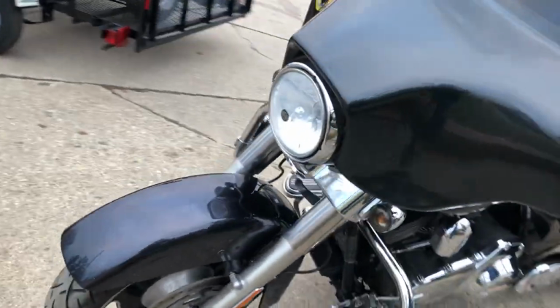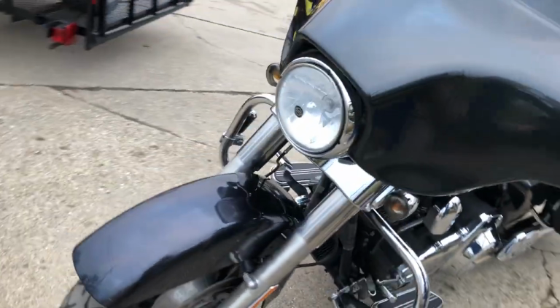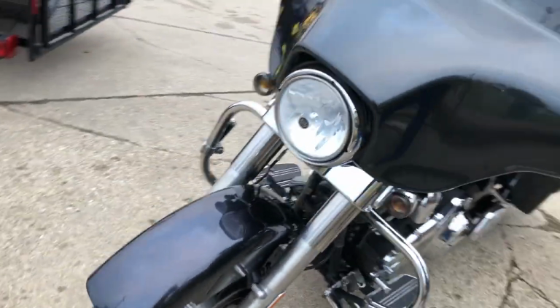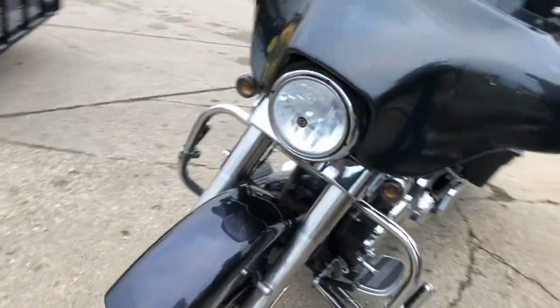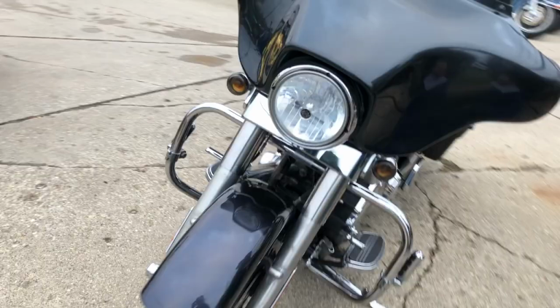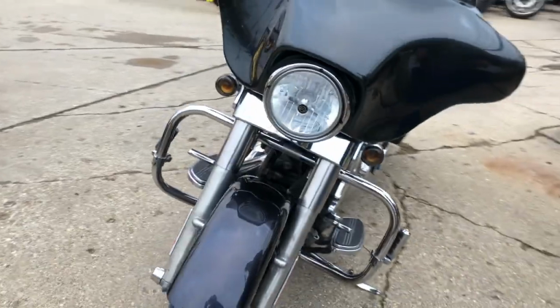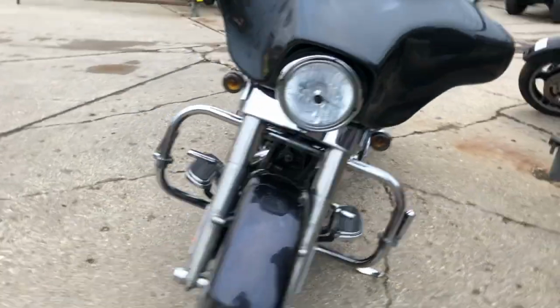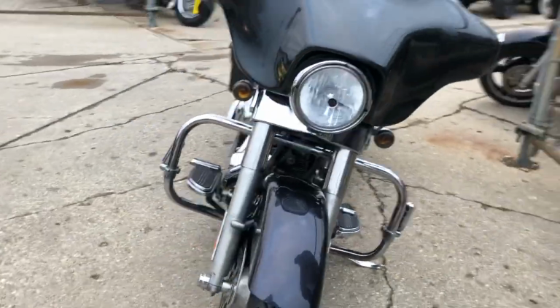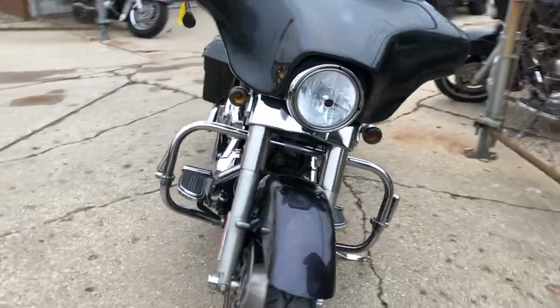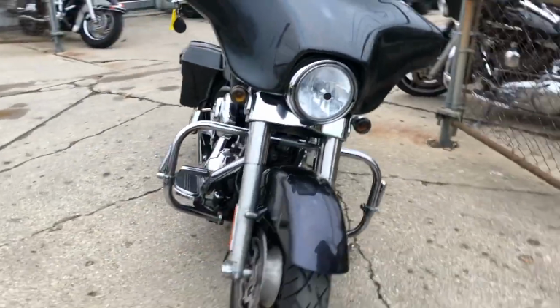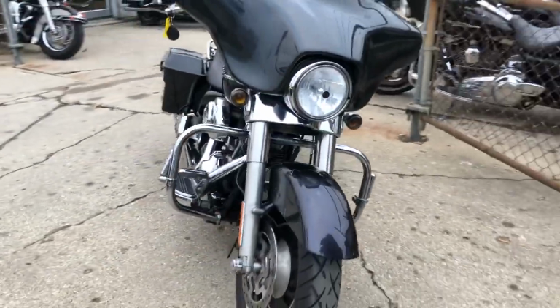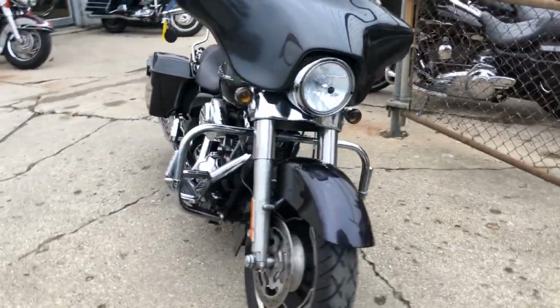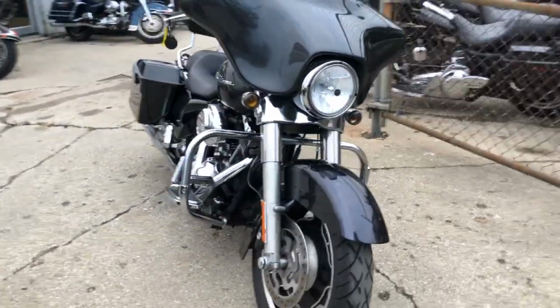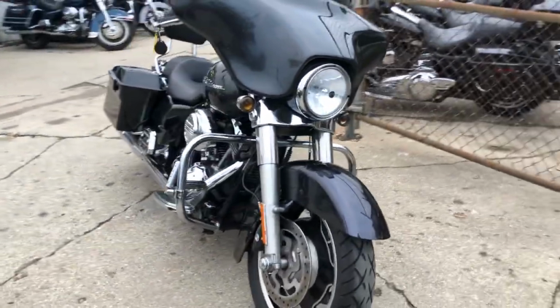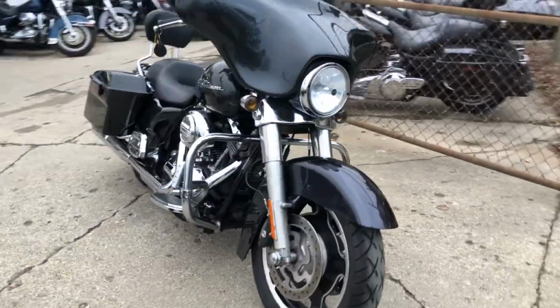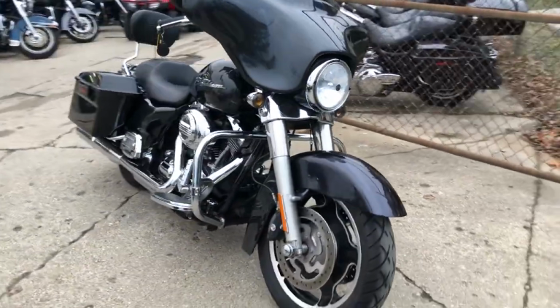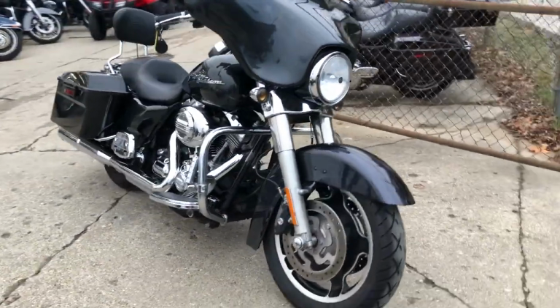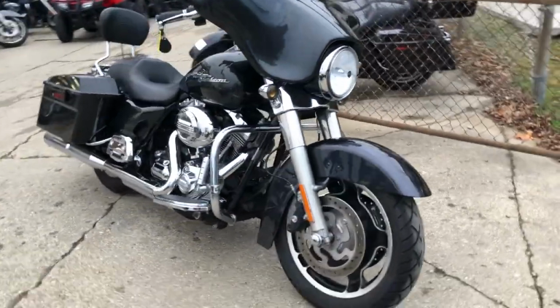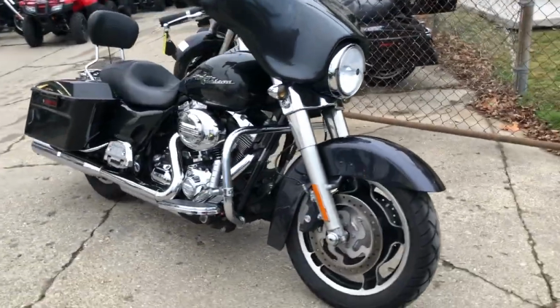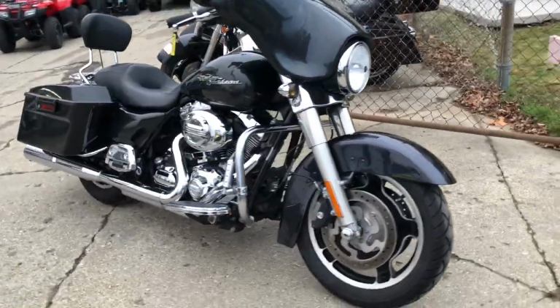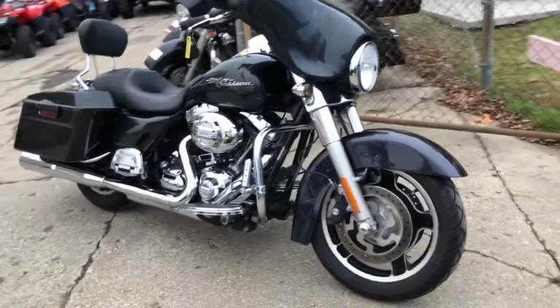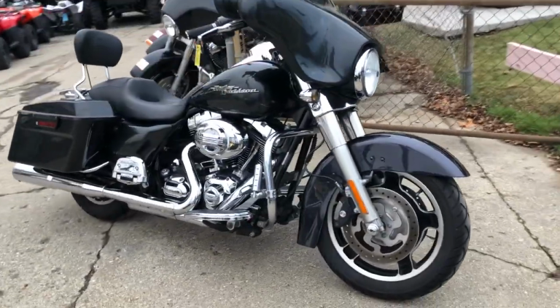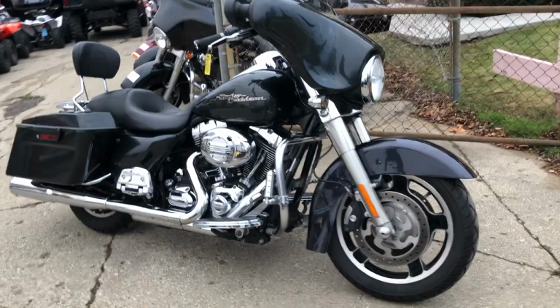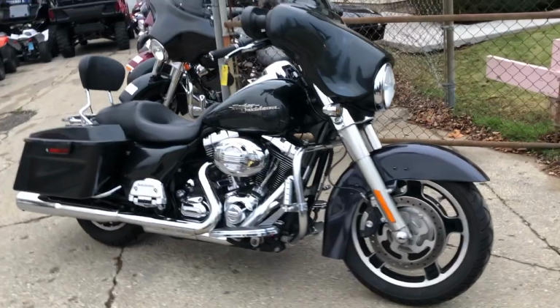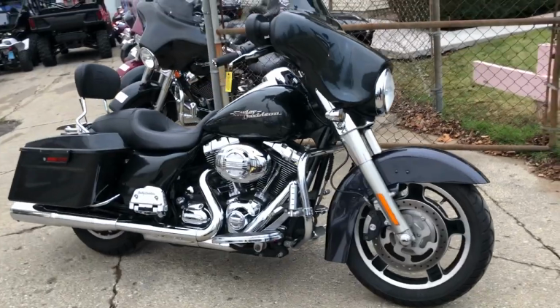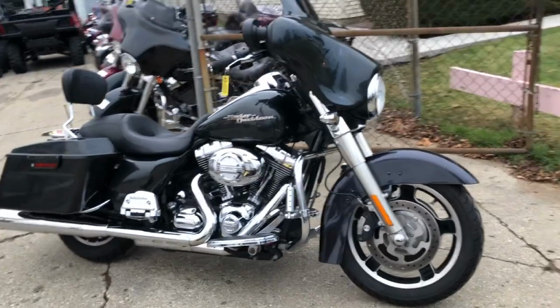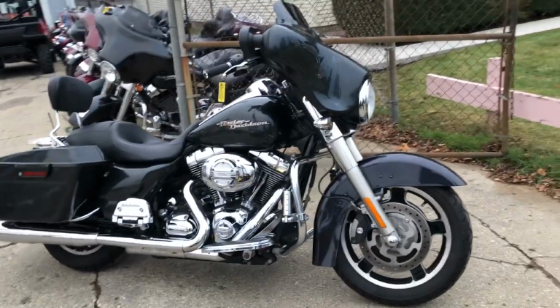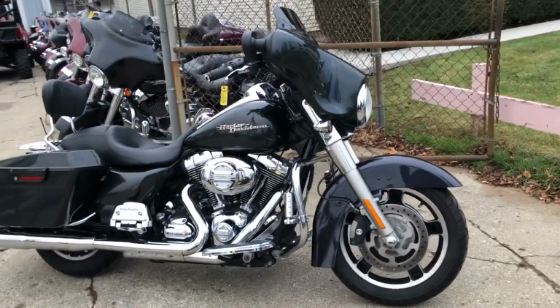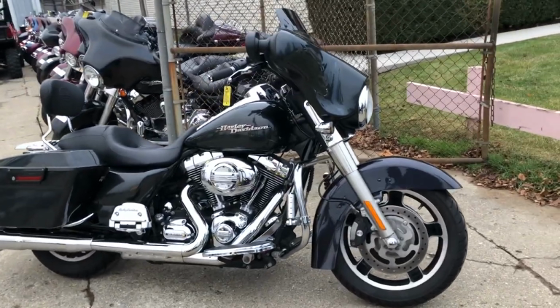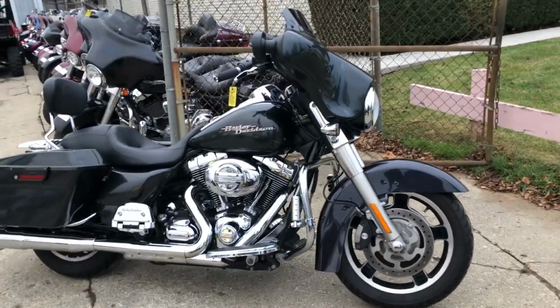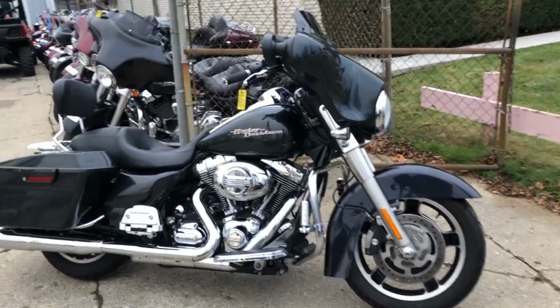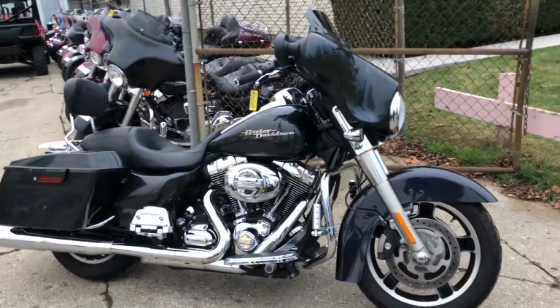This one runs strong, needs nothing. Come and get it — it's a 2009 Street Glide here at Approval Power Sports. Check us out at ApprovalPowerSports.com.